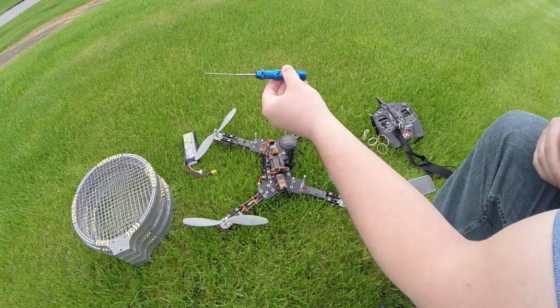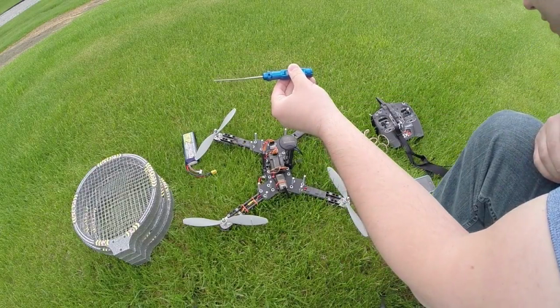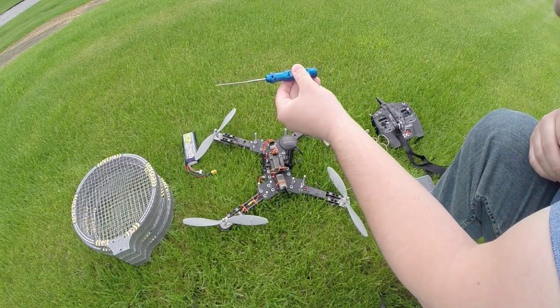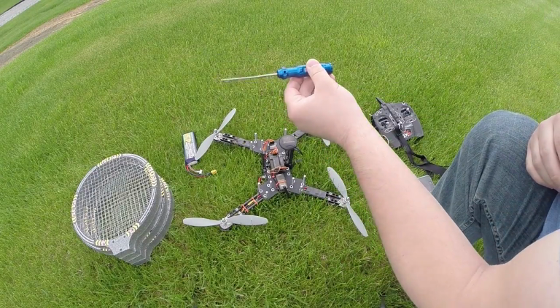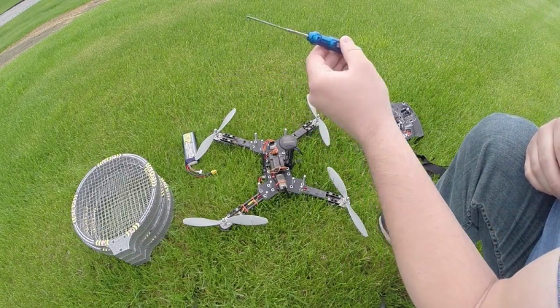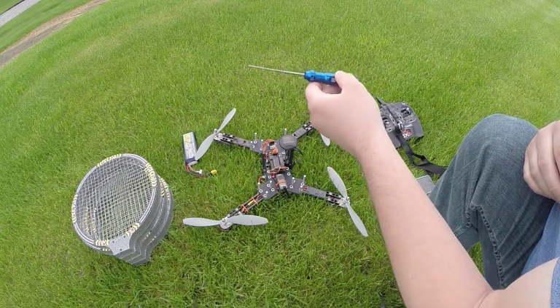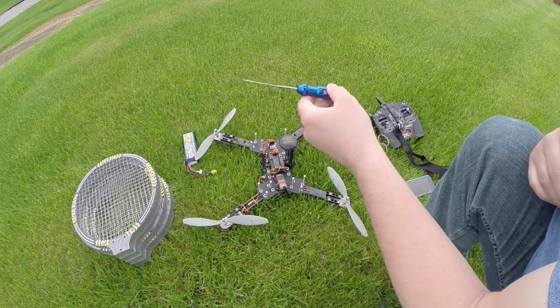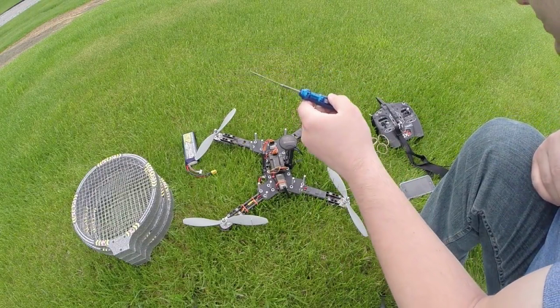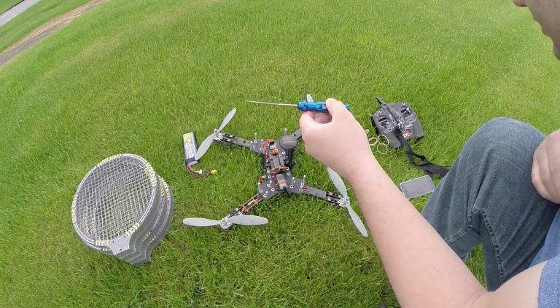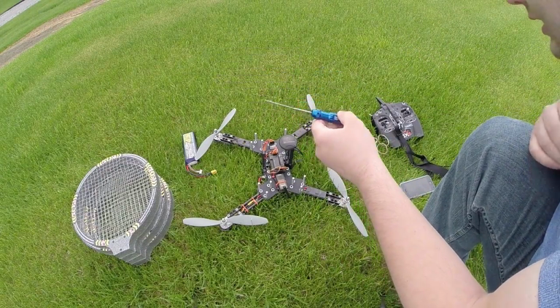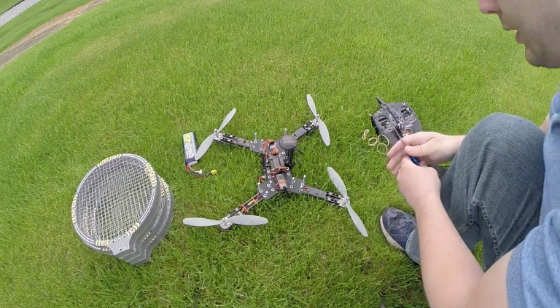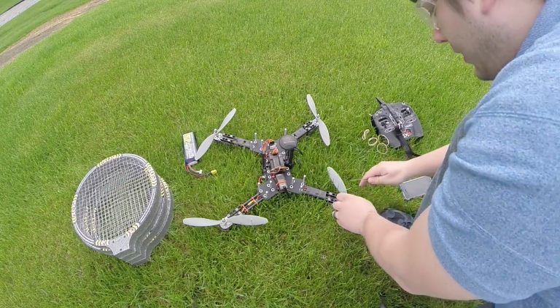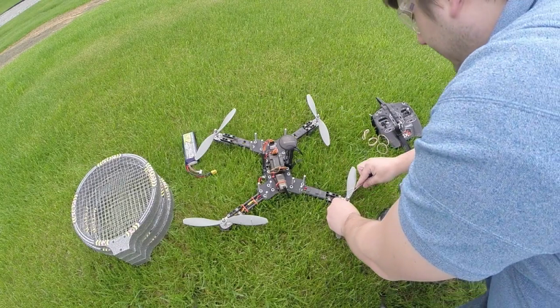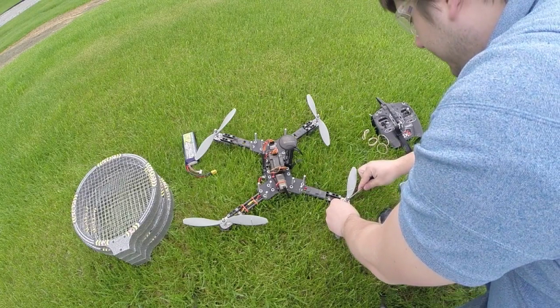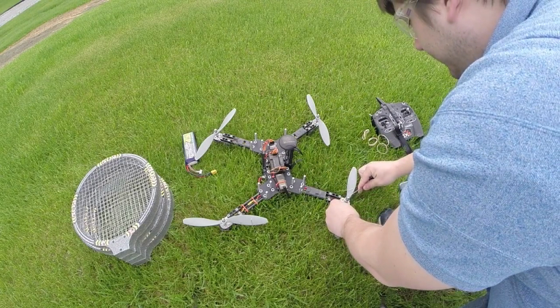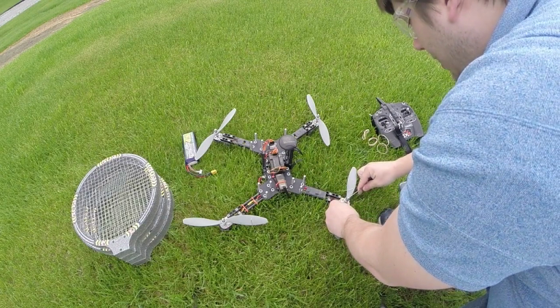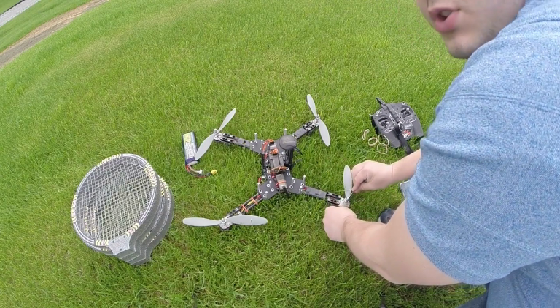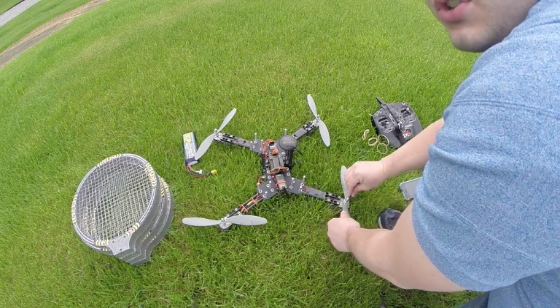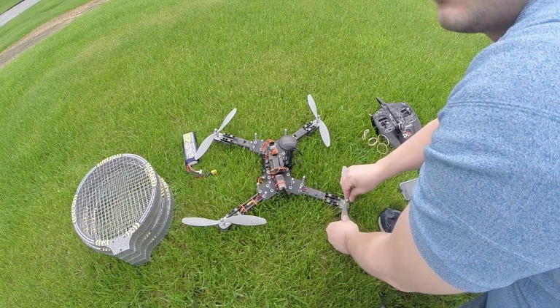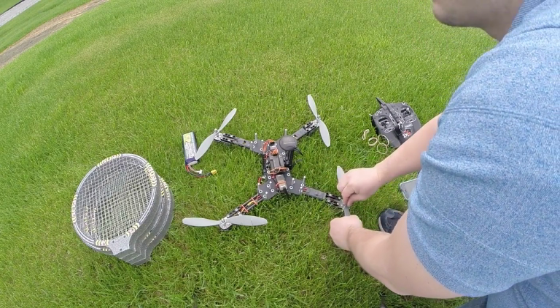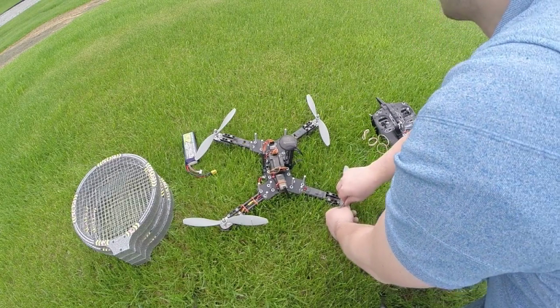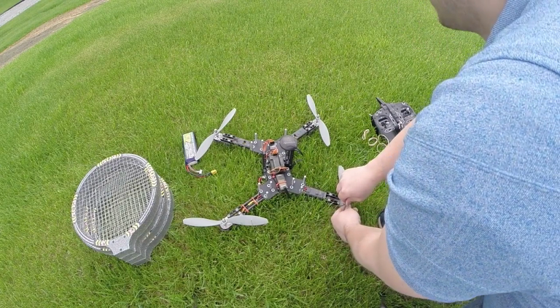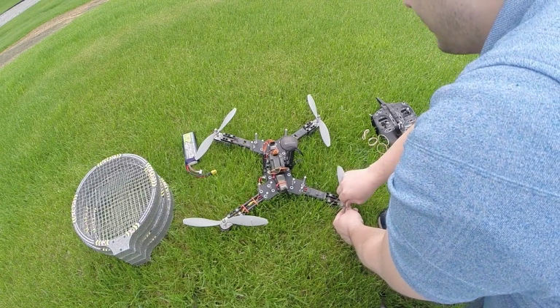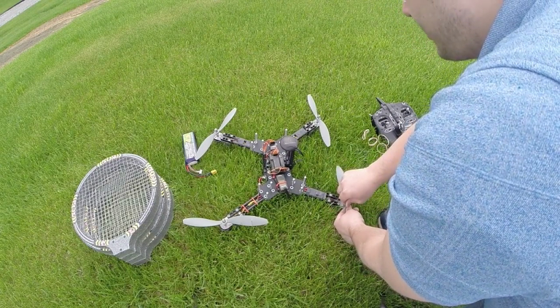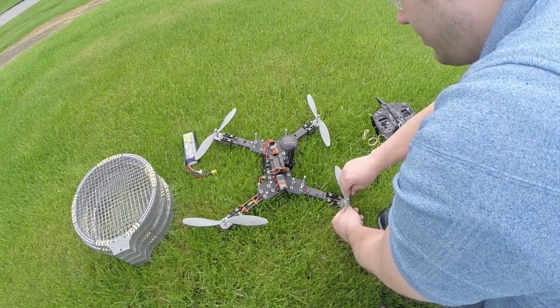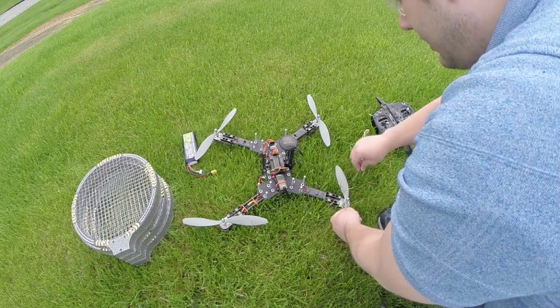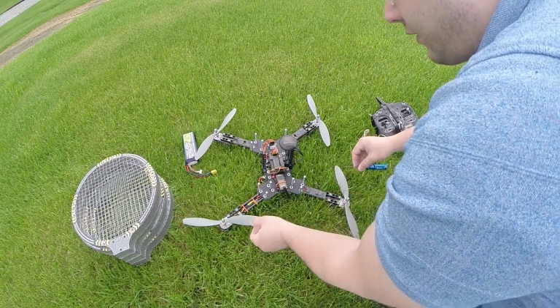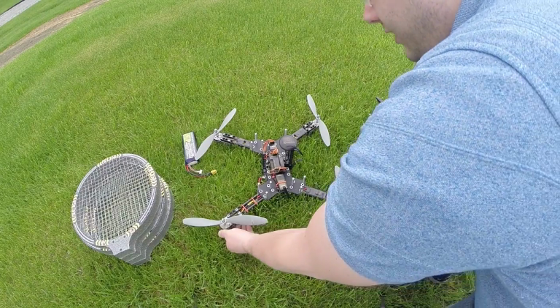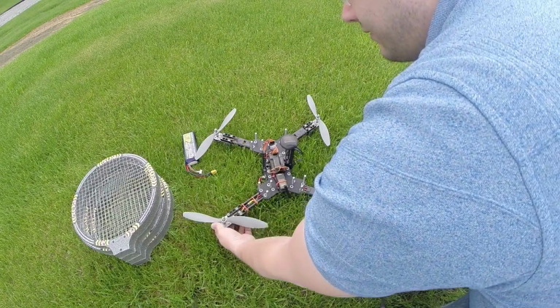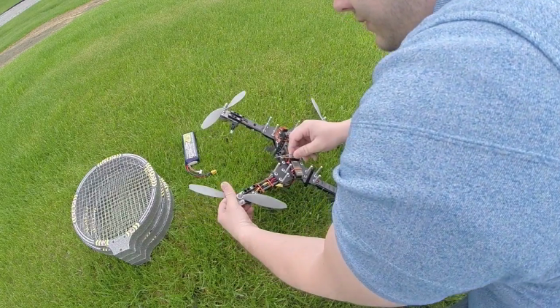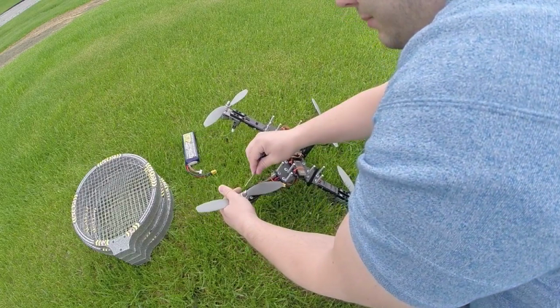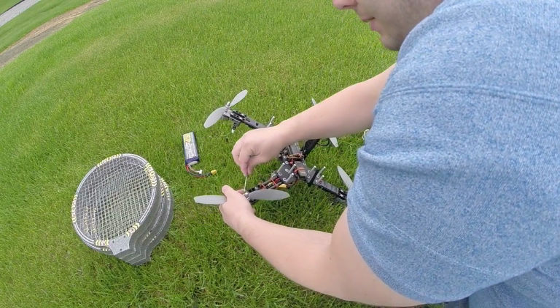As you can see here, I have a custom tool that we use to put the propeller on. But you can also use an Allen wrench or any small tool that will fit in the adapter.